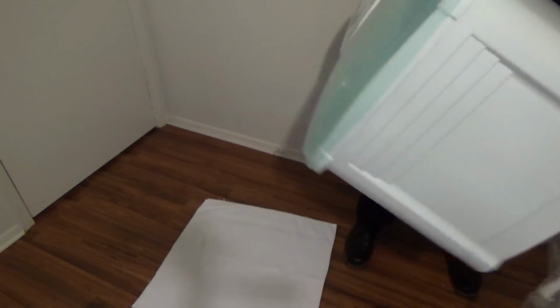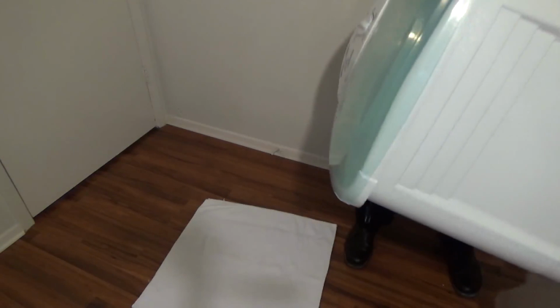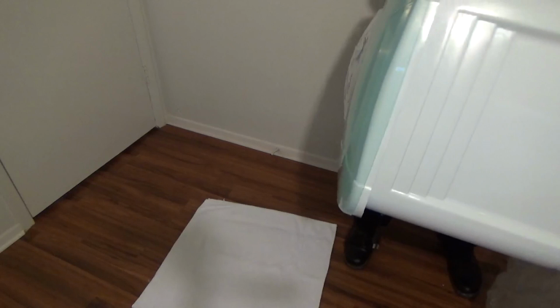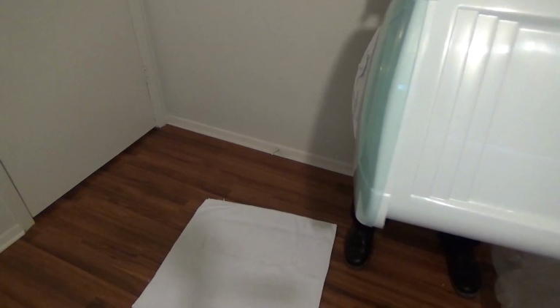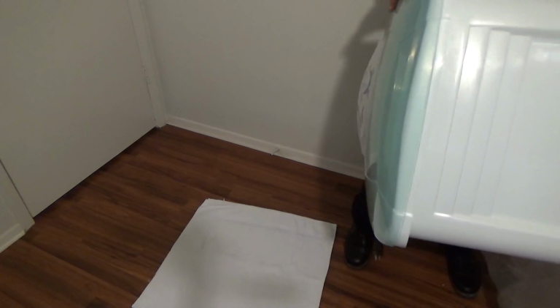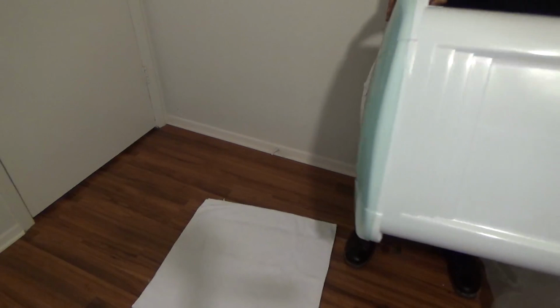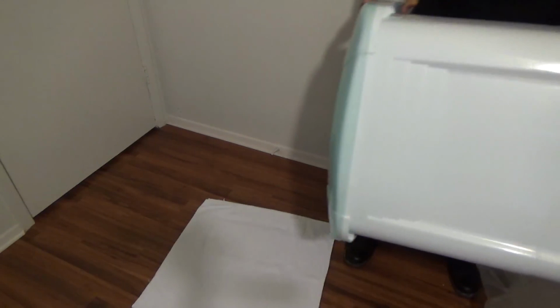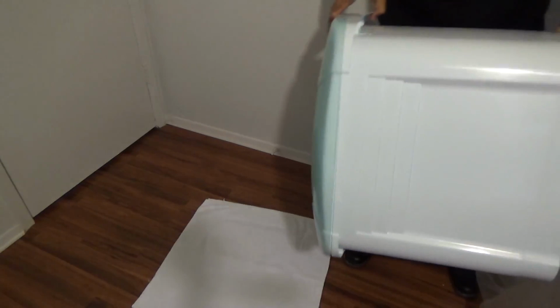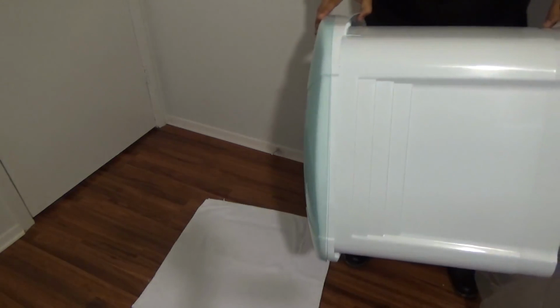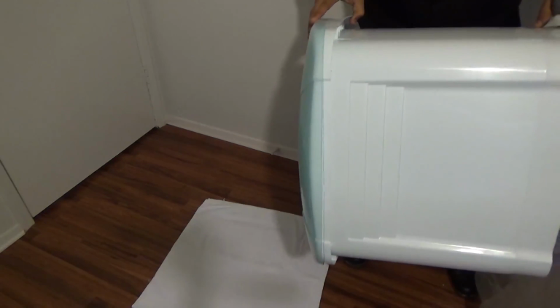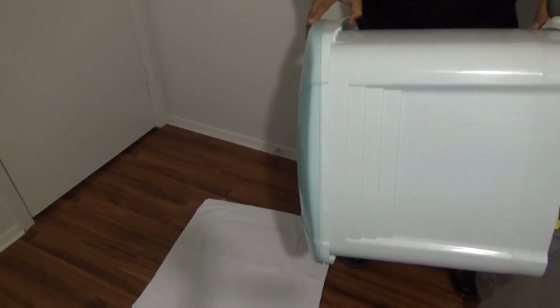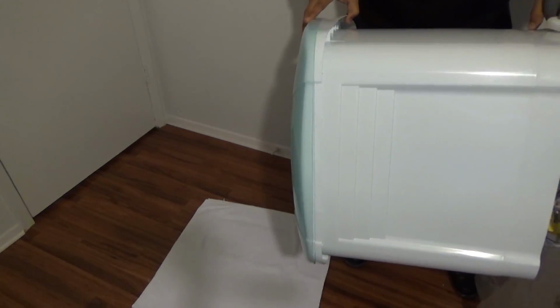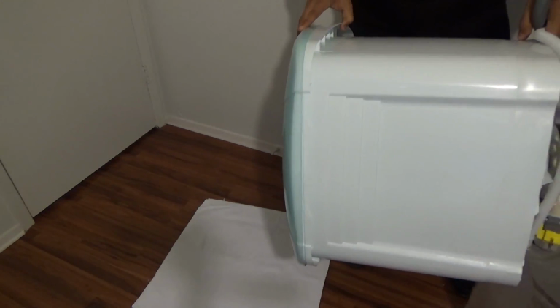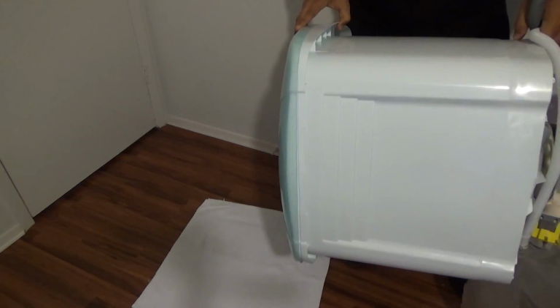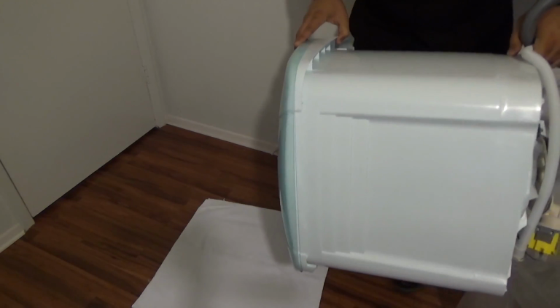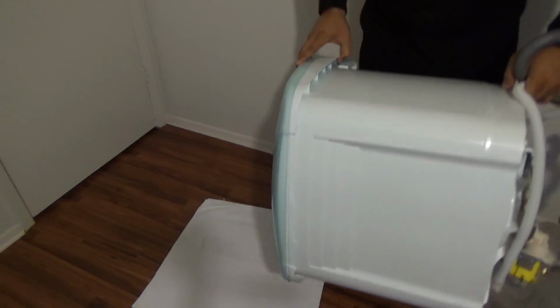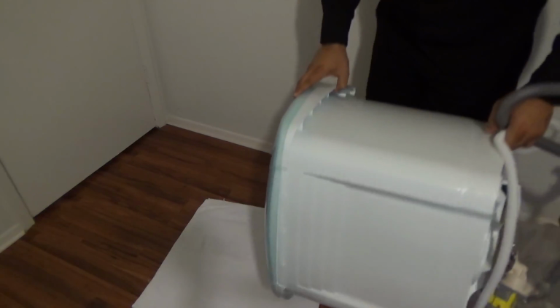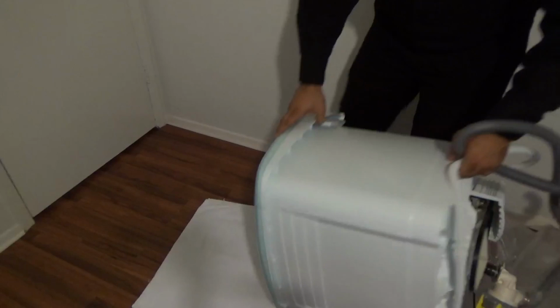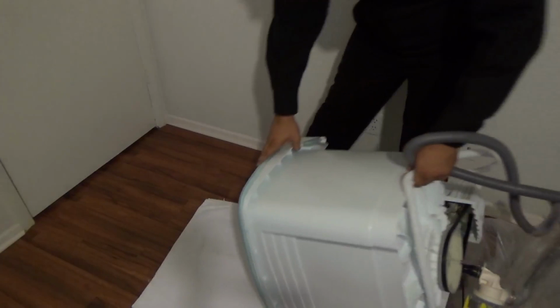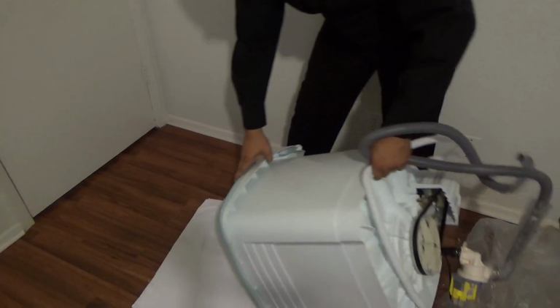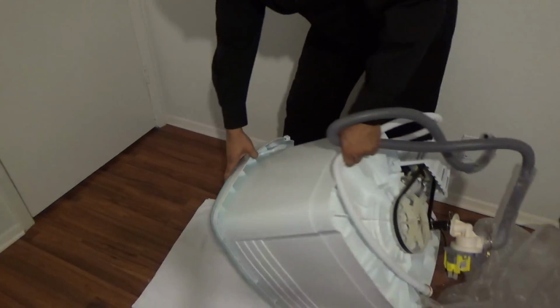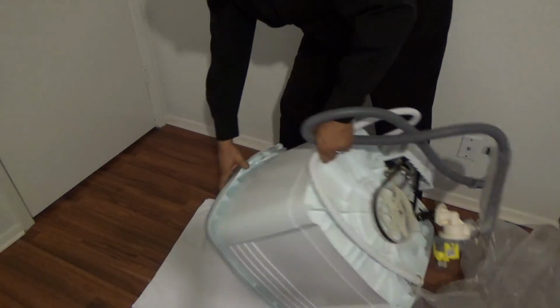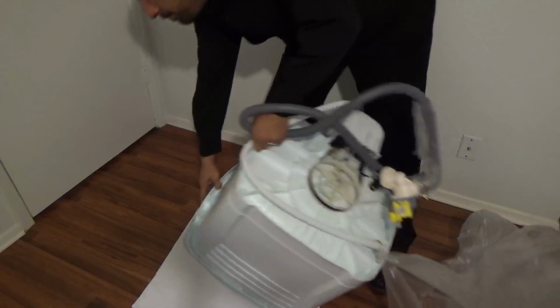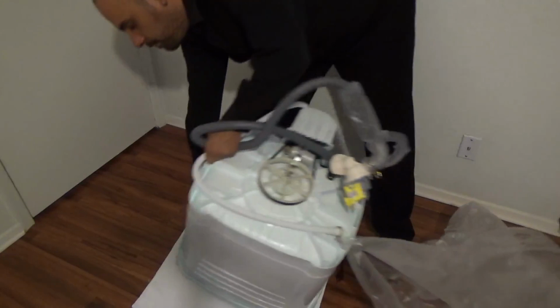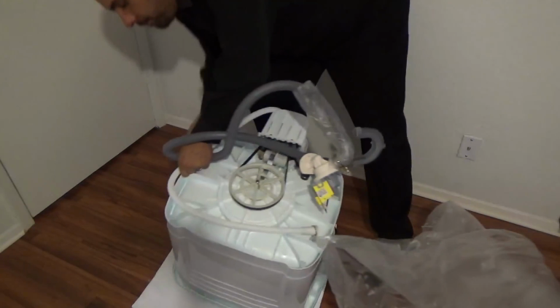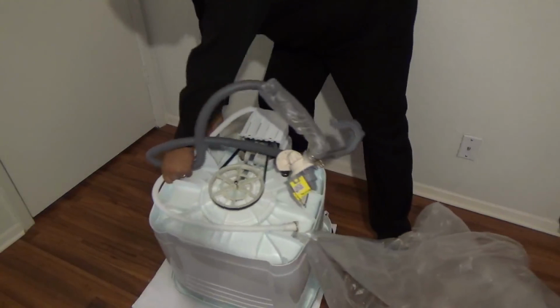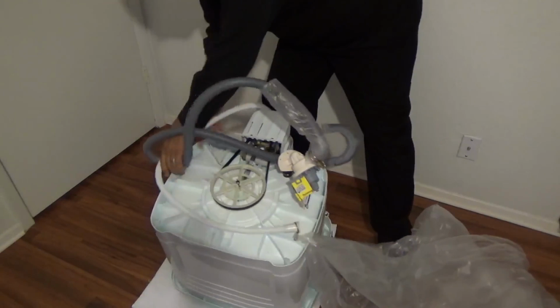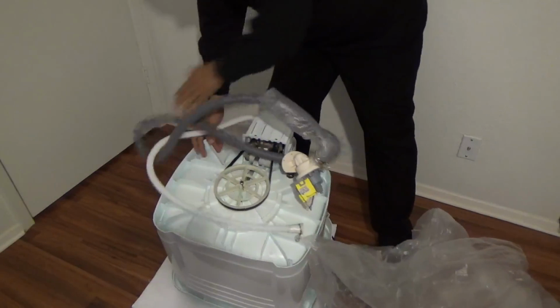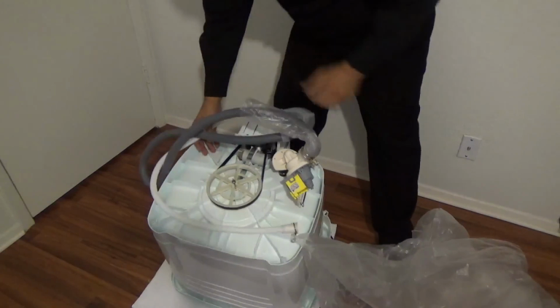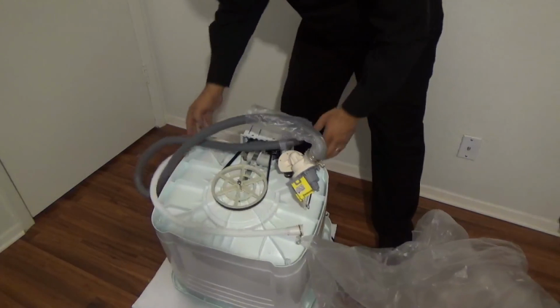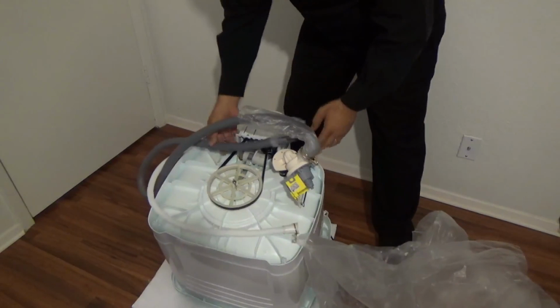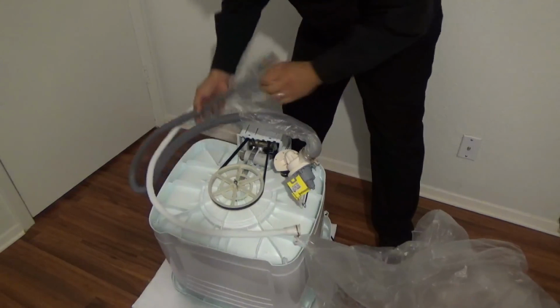Carefully lay the washing machine upside down on the floor, like this.